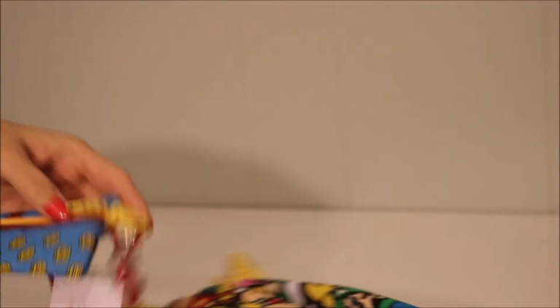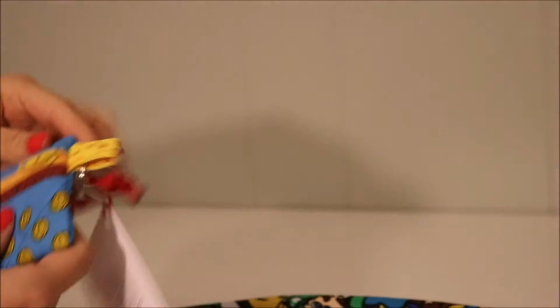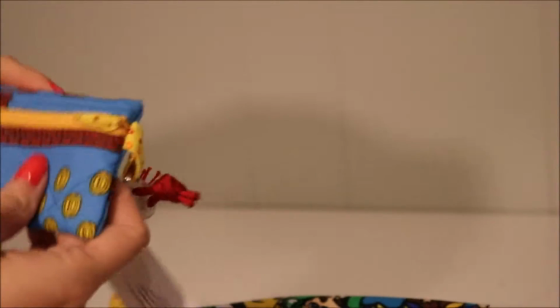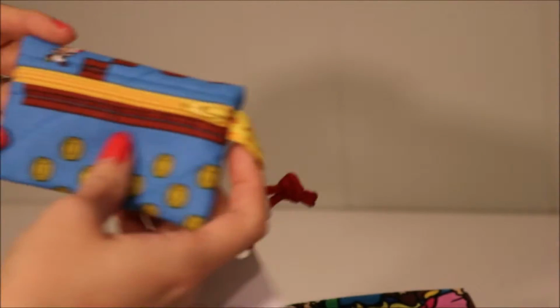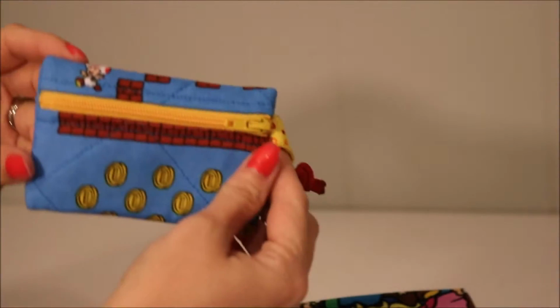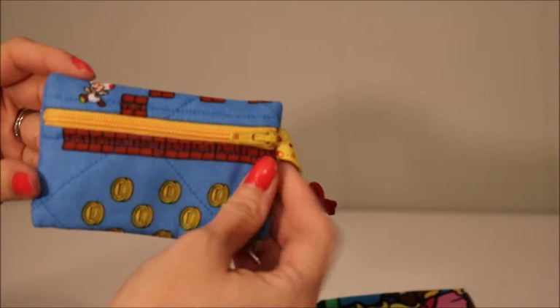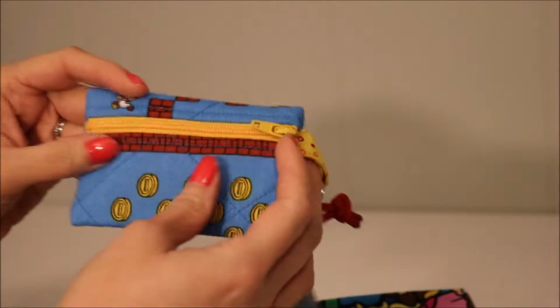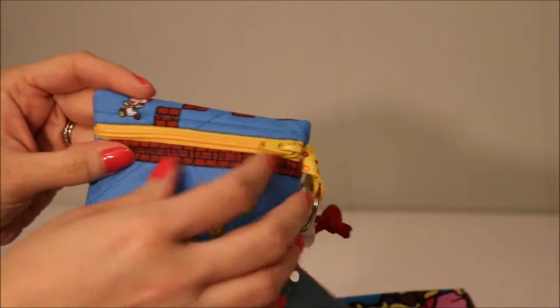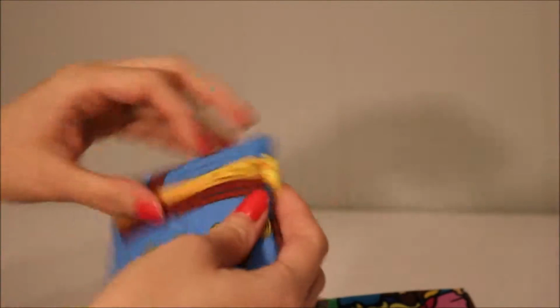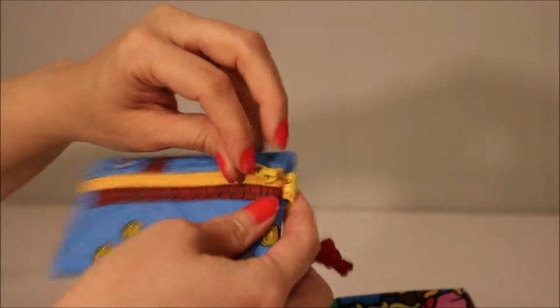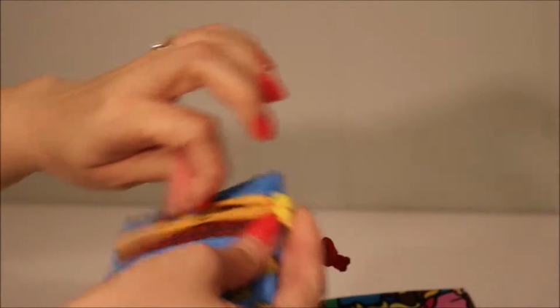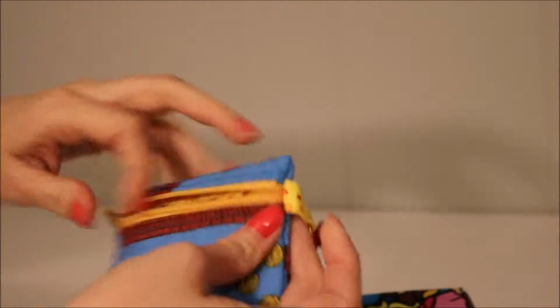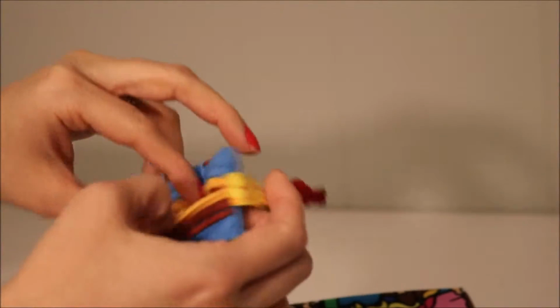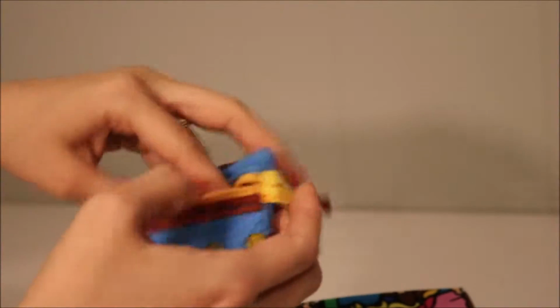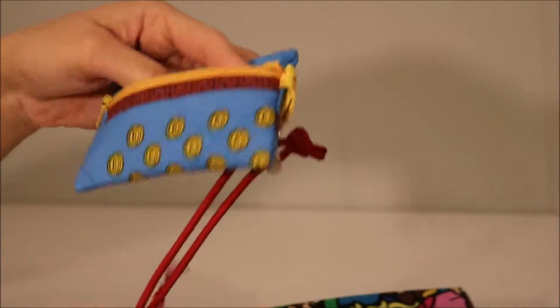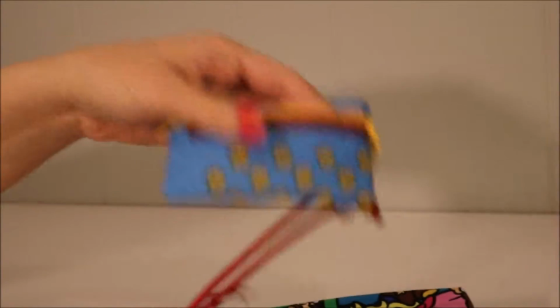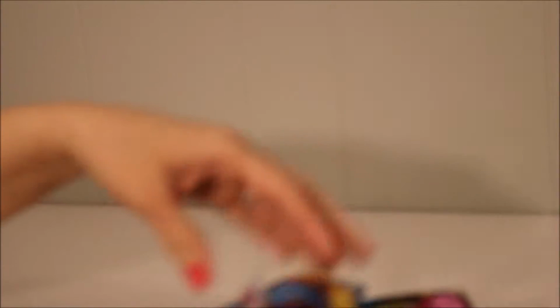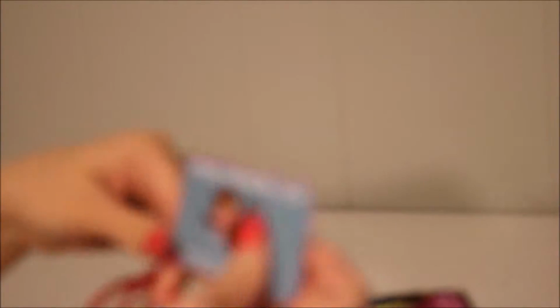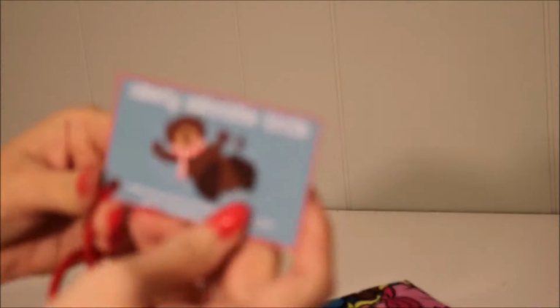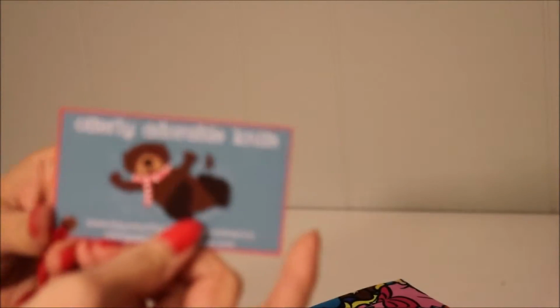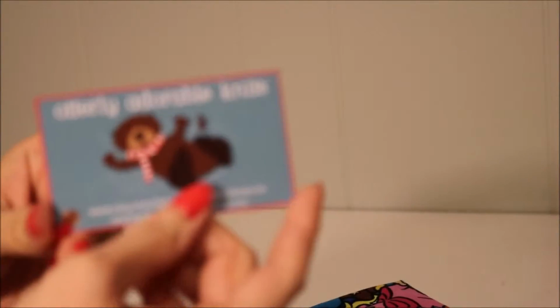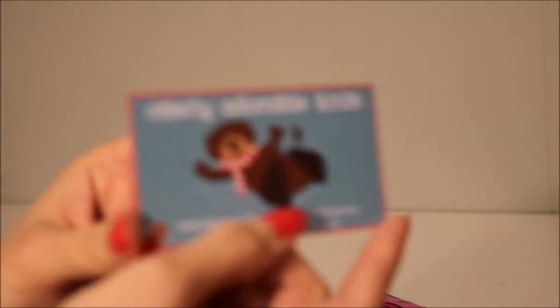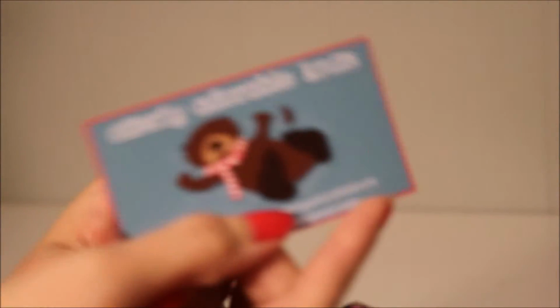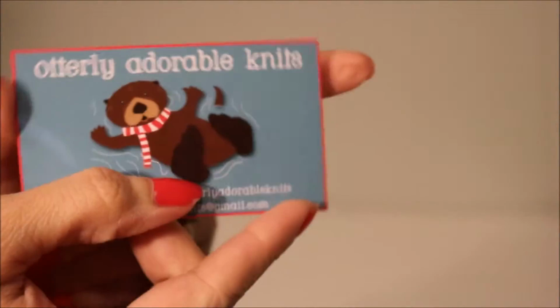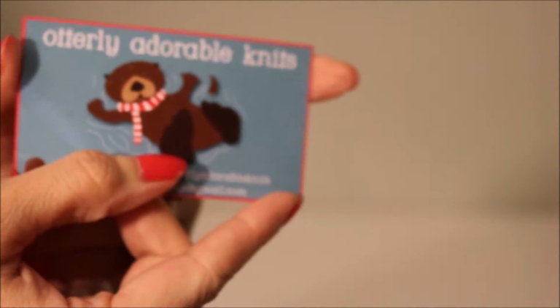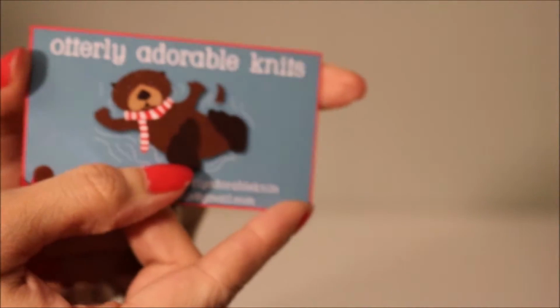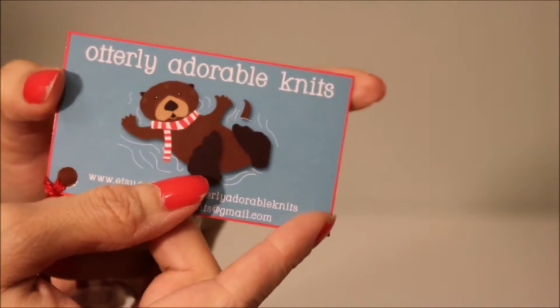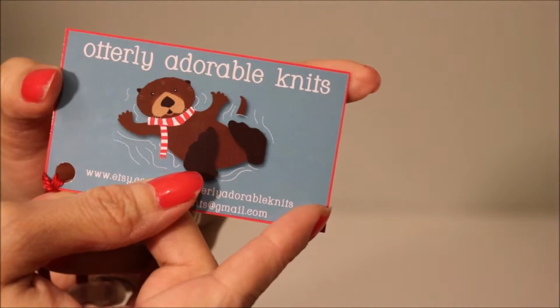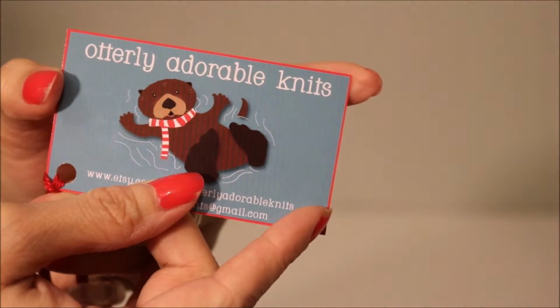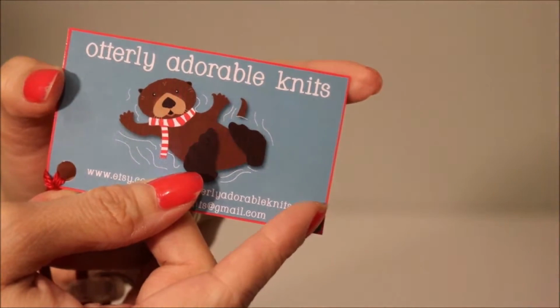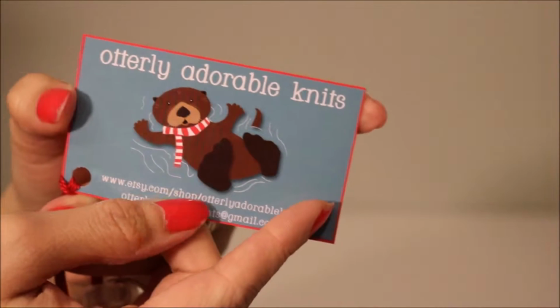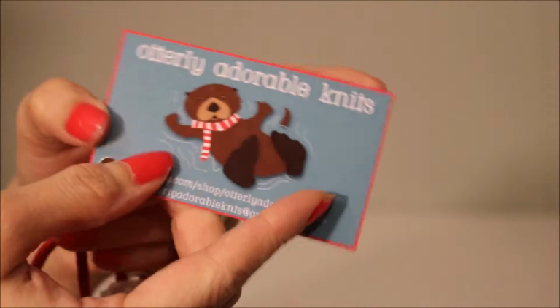It came with this stitch marker holder in Super Mario Bros. And this is from Otterly Adorable Knits. You can find her on Etsy.